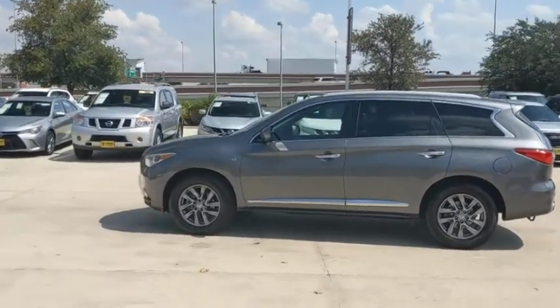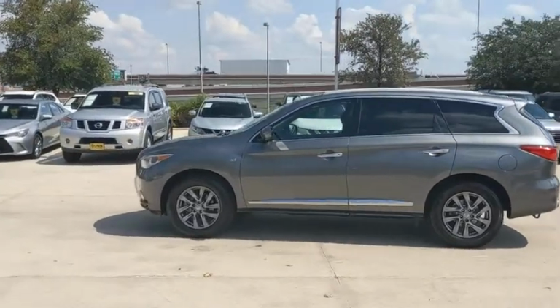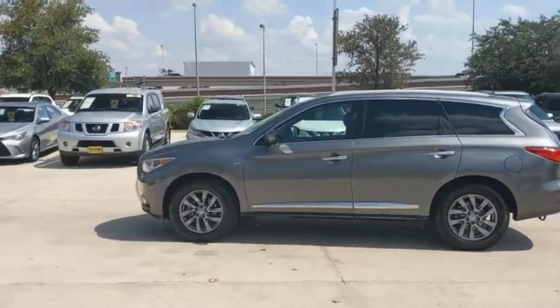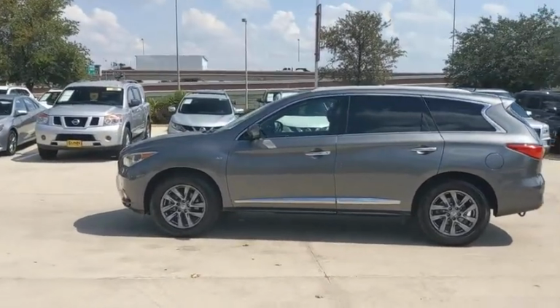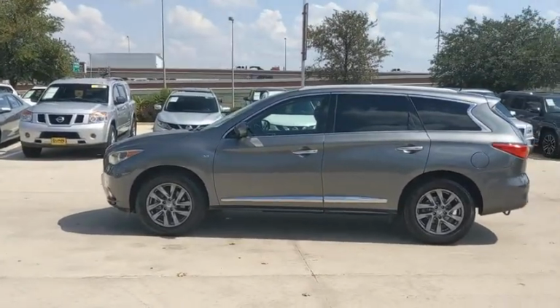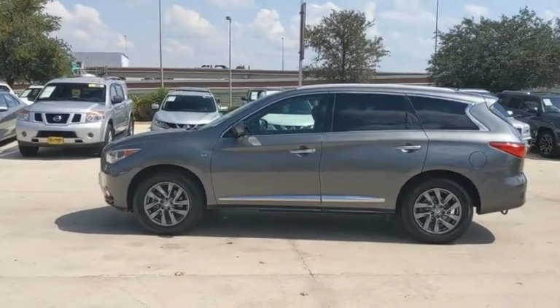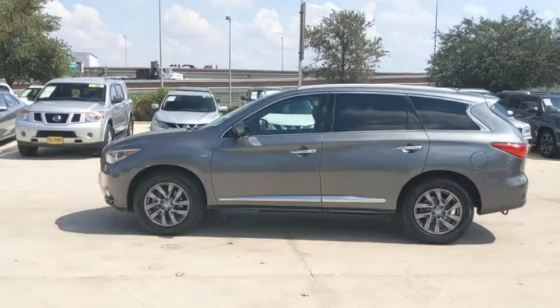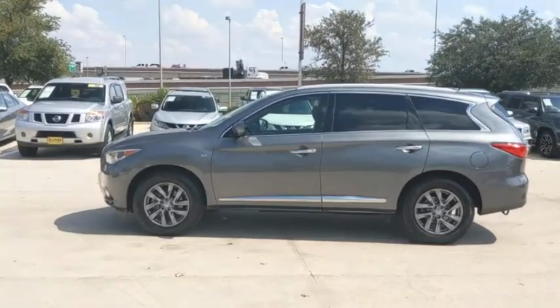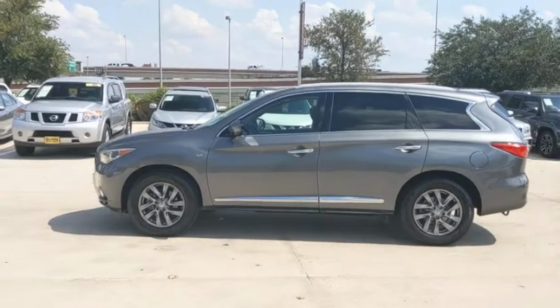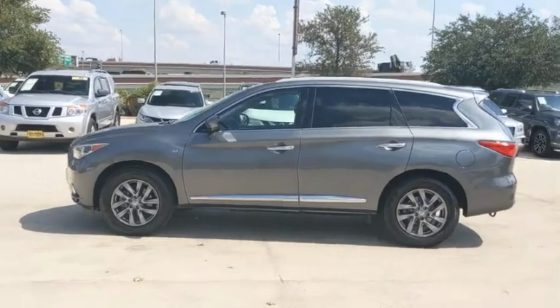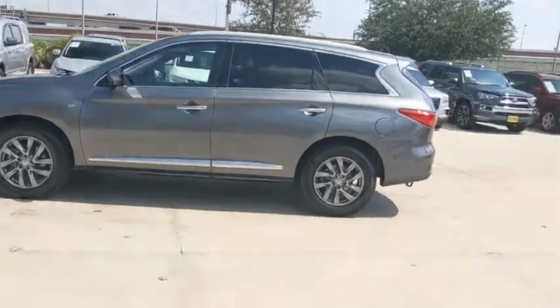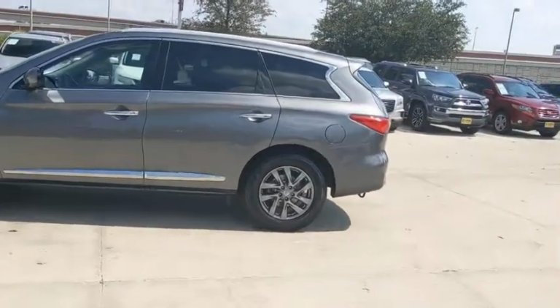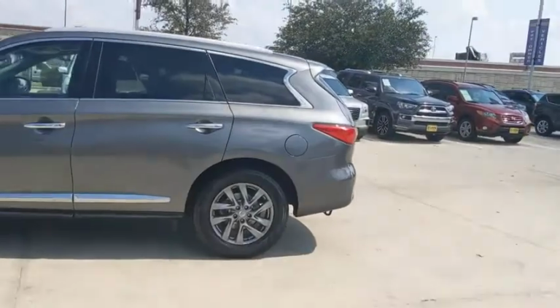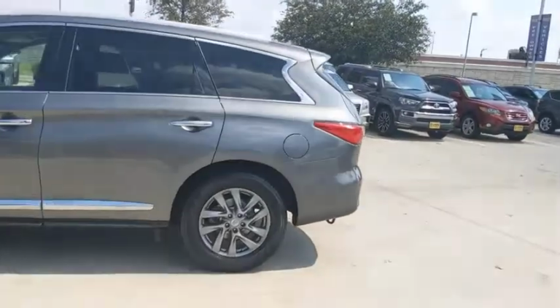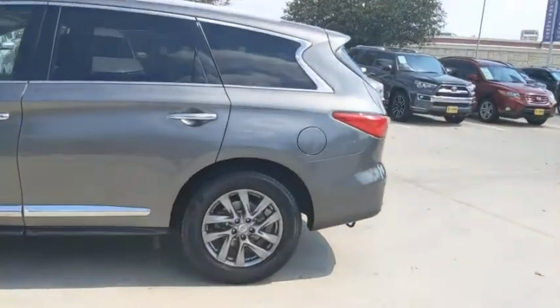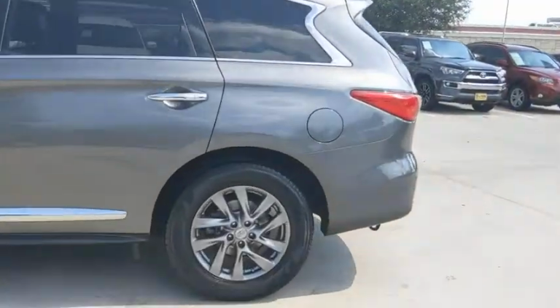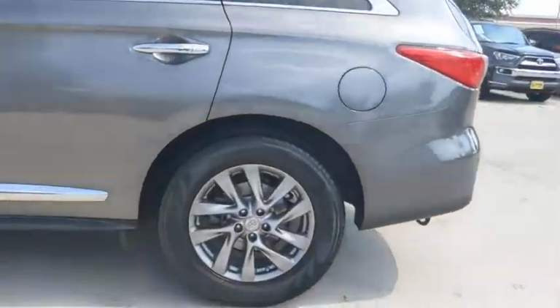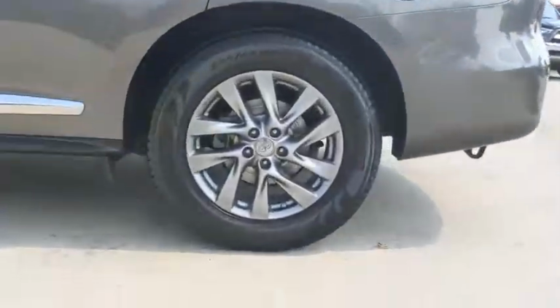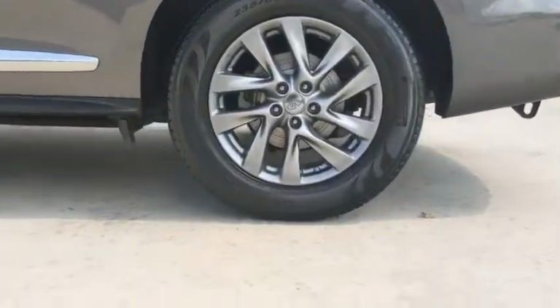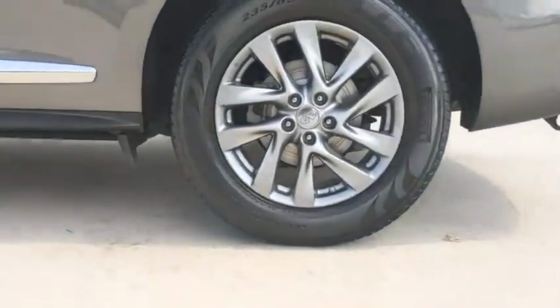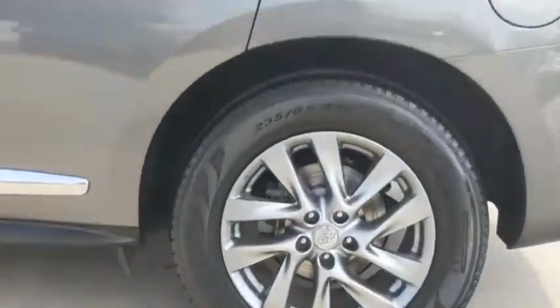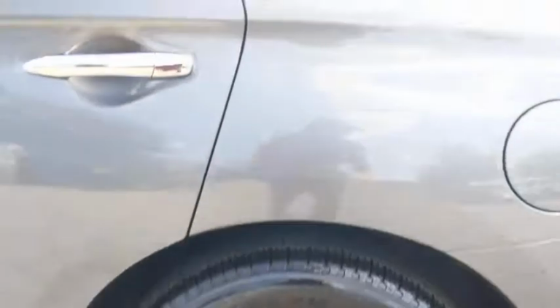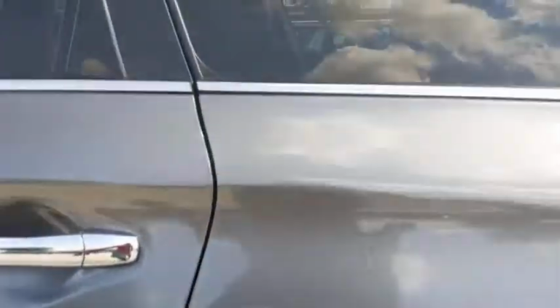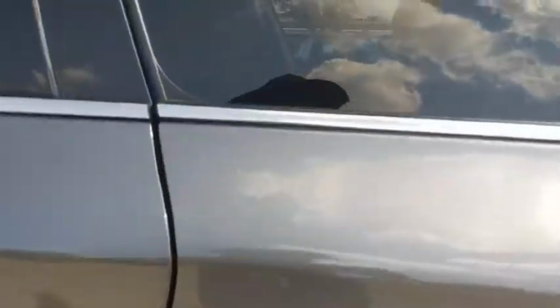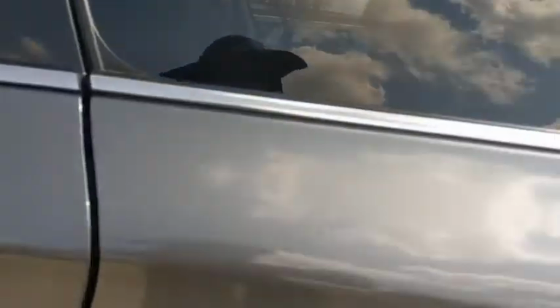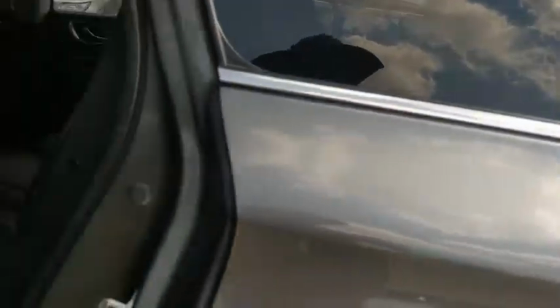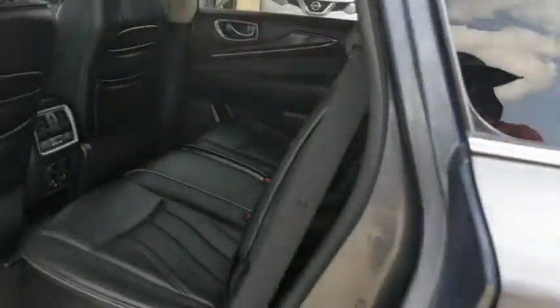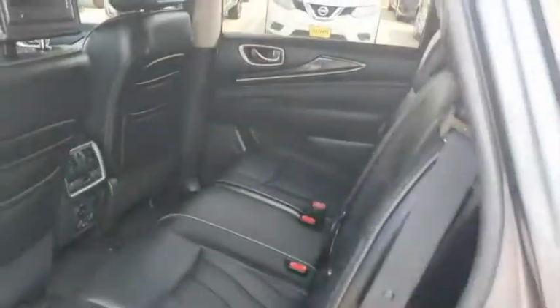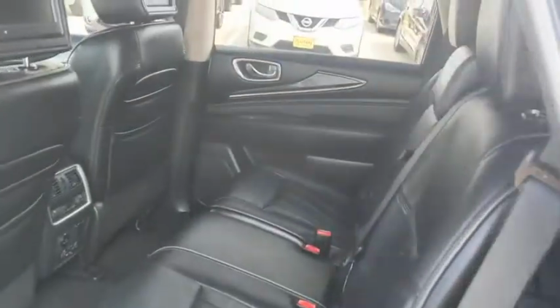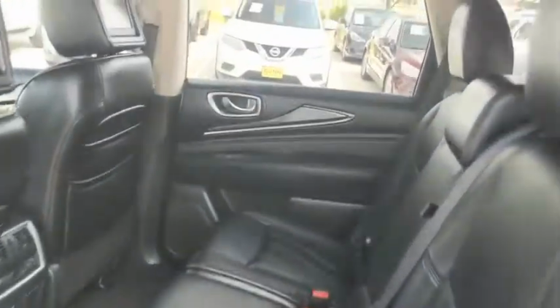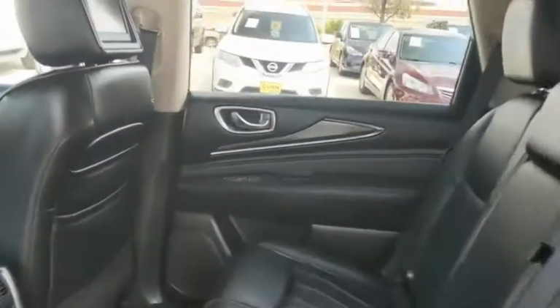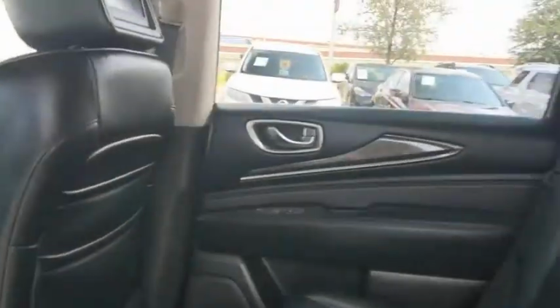In addition, the QX60 offers extremely high levels of safety, all with a sleek new design. This vehicle has less than 60,000 miles. Here are some of this vehicle's great options.